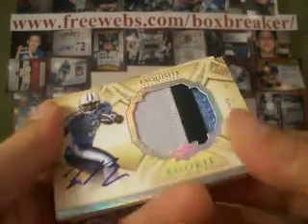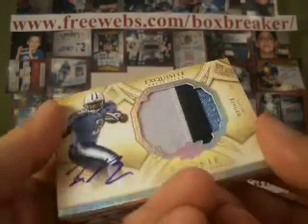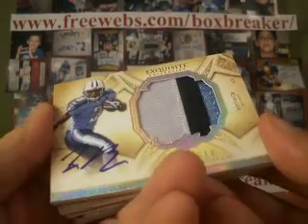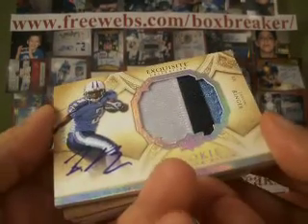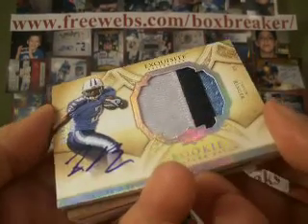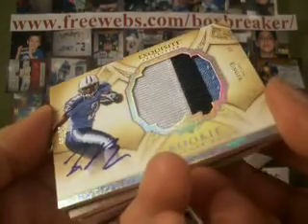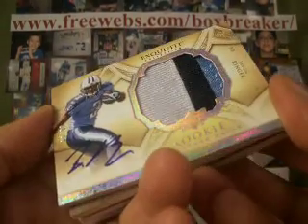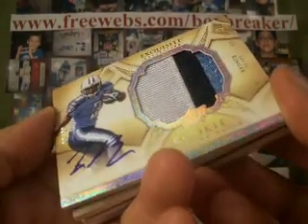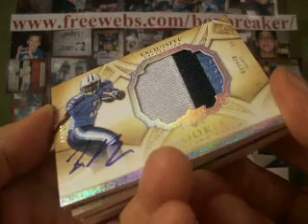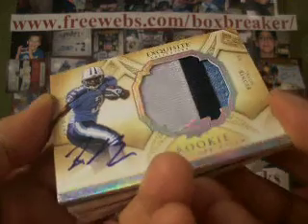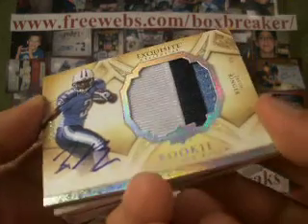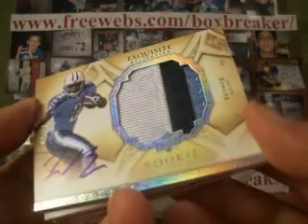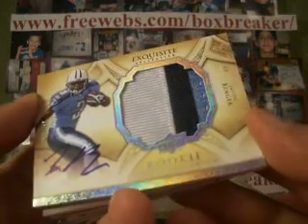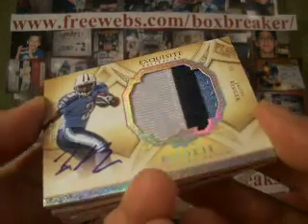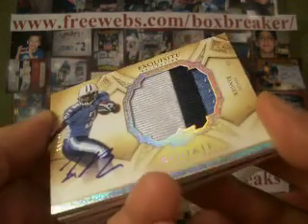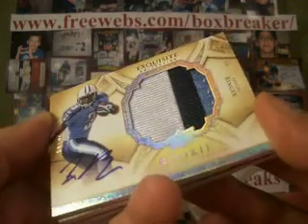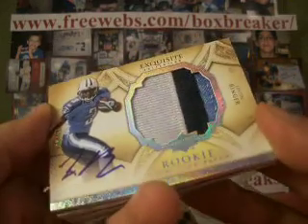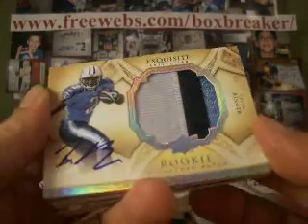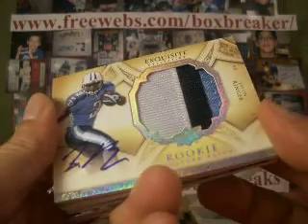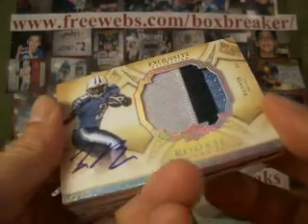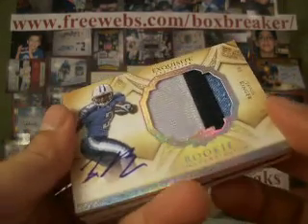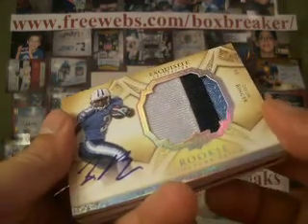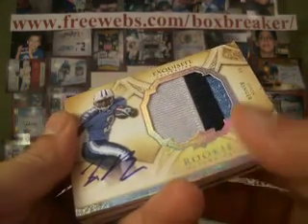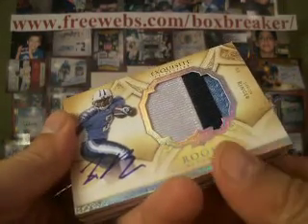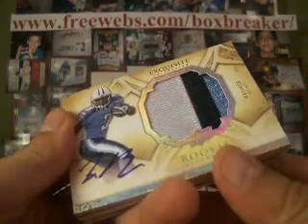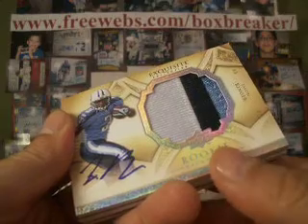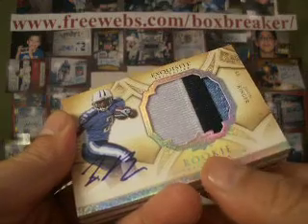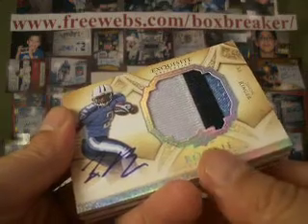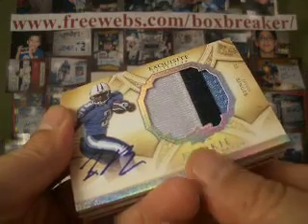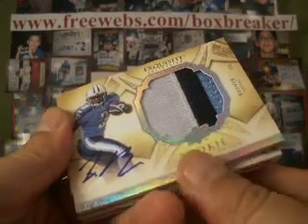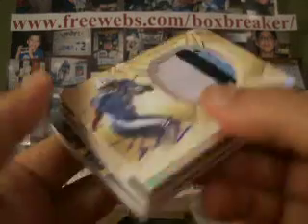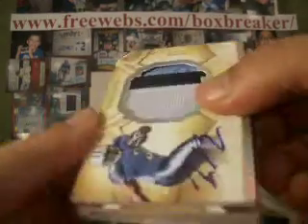Next up, Javon Ringer, numbered out of 99. Nice three-color patch, on-card auto. And that goes to NLR 44-34 with the Titans.